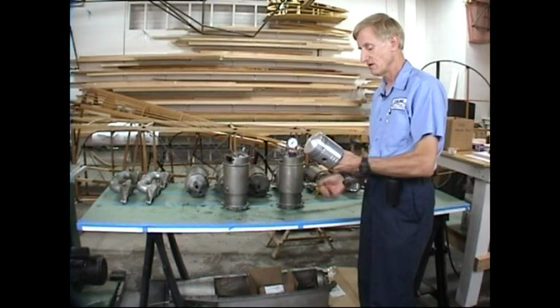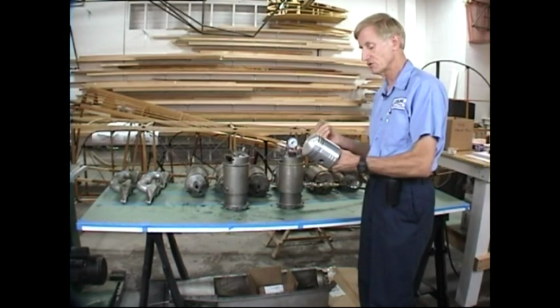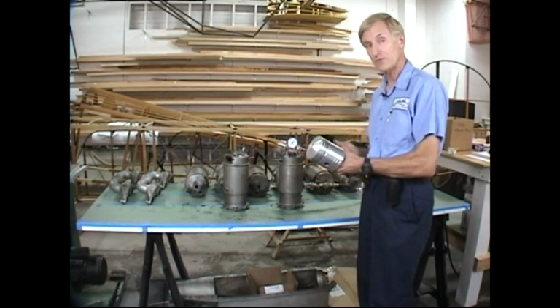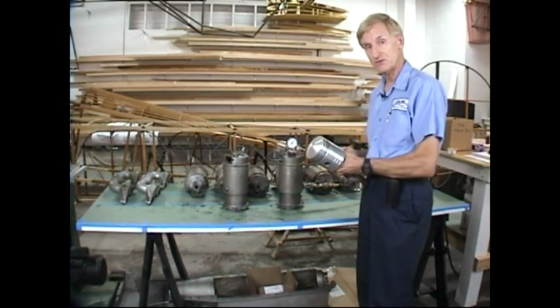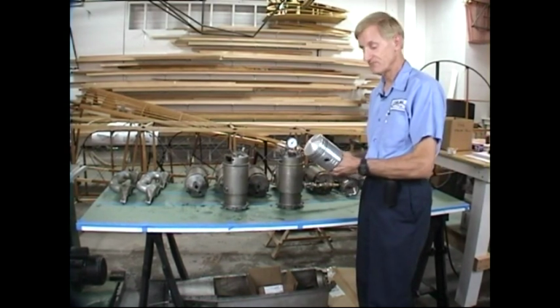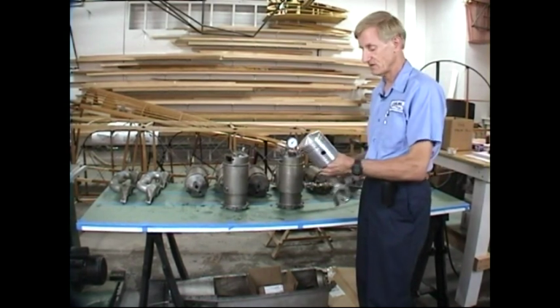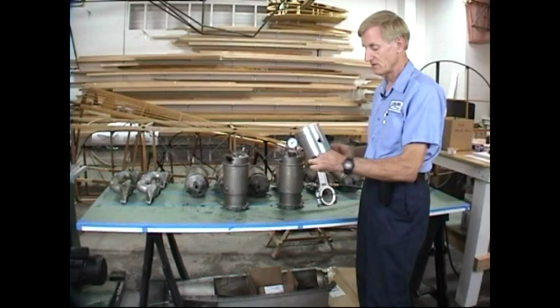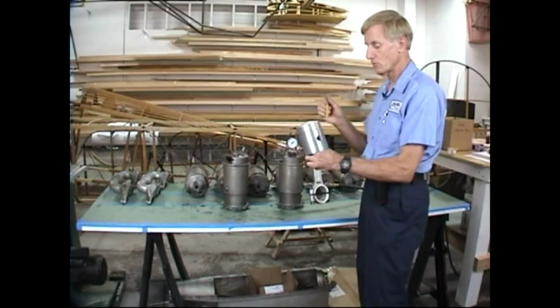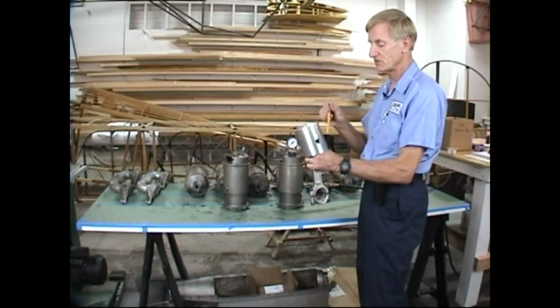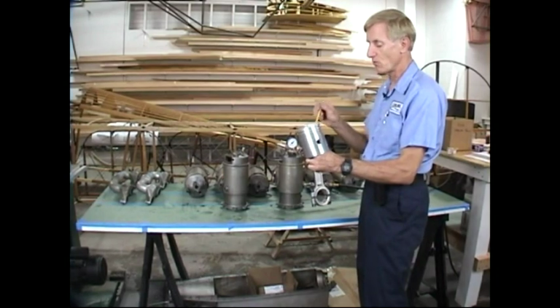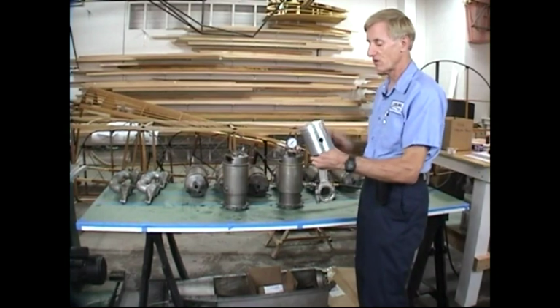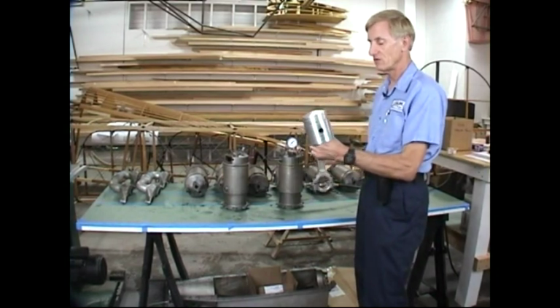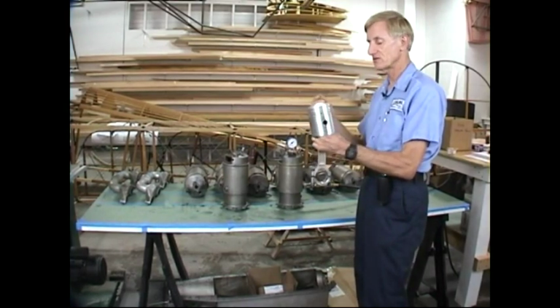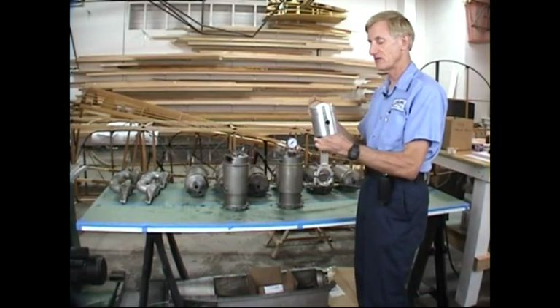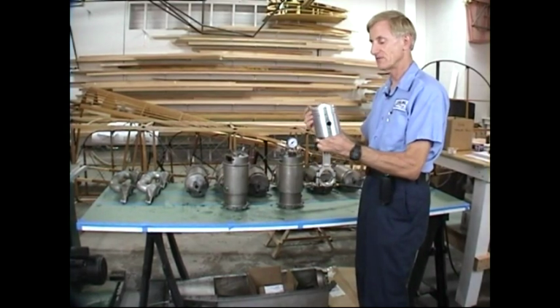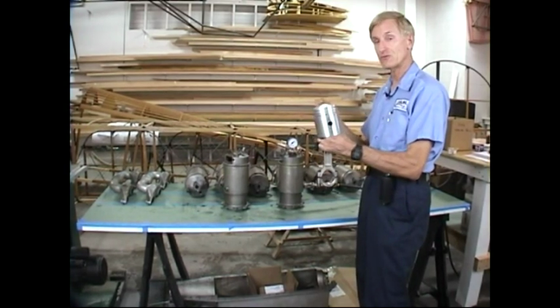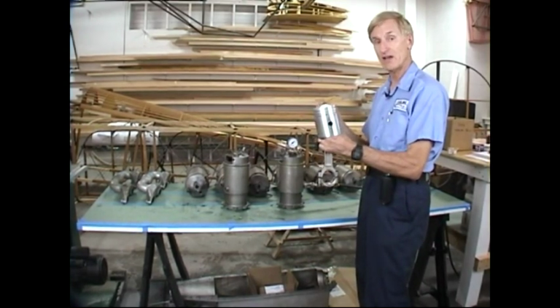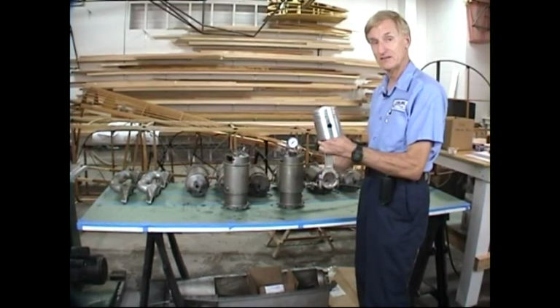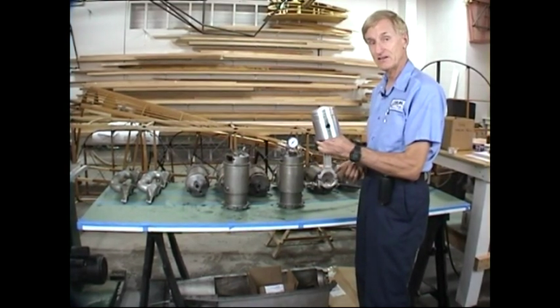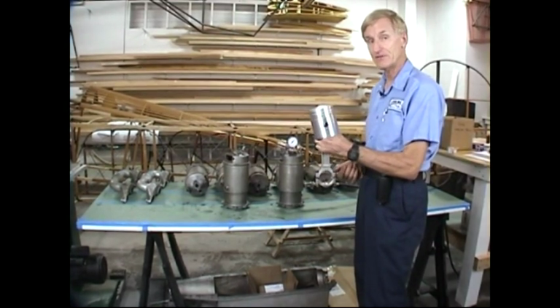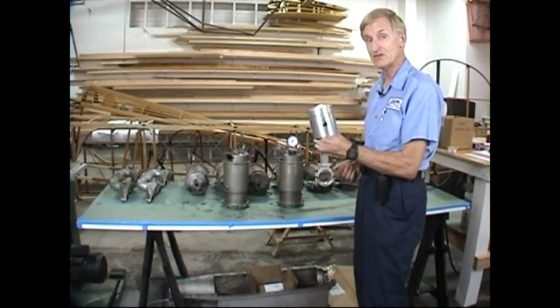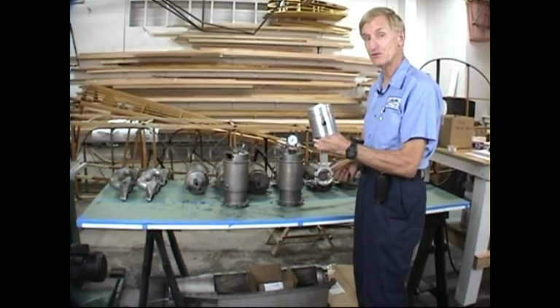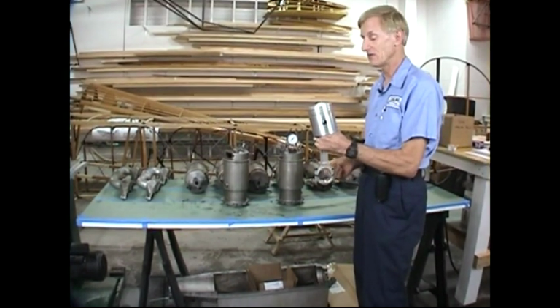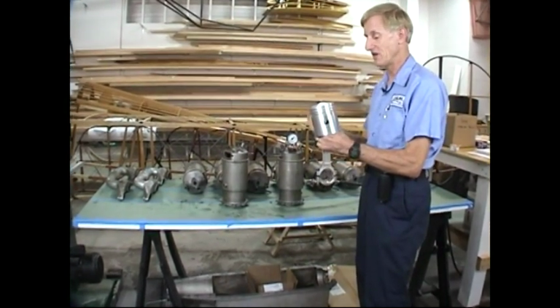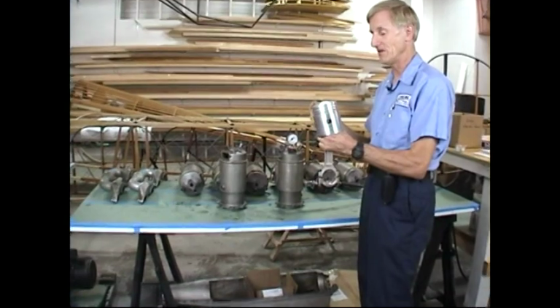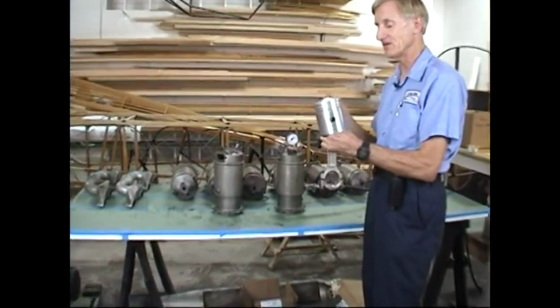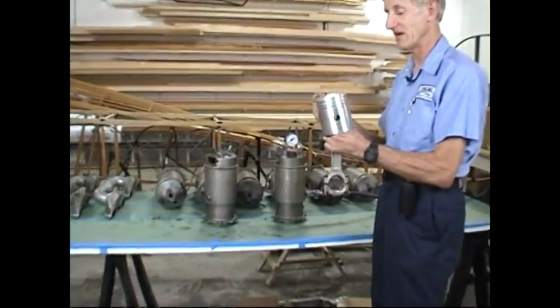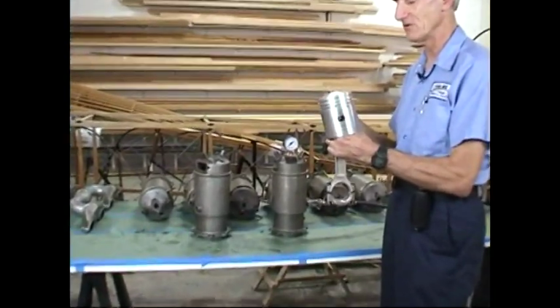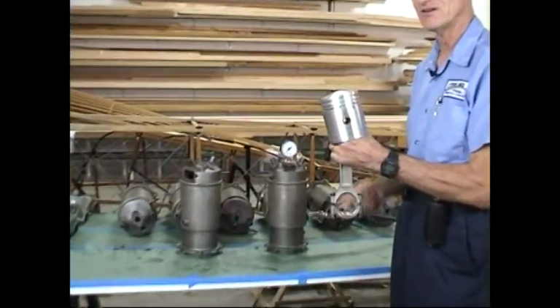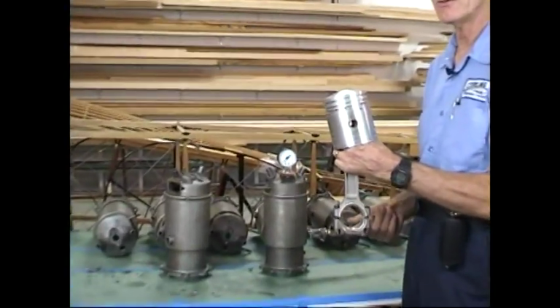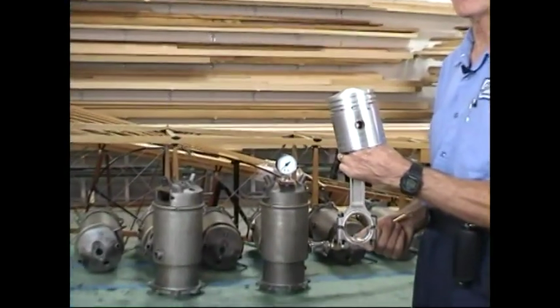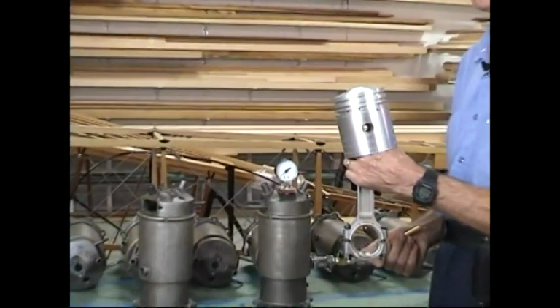First off, the pistons — four inches in bore. Notice the hemispherical head. Even in 1912, the hemi head as we now know it was nothing new.